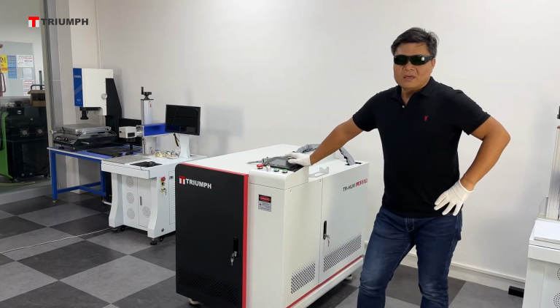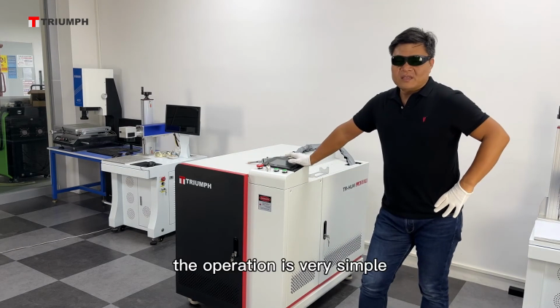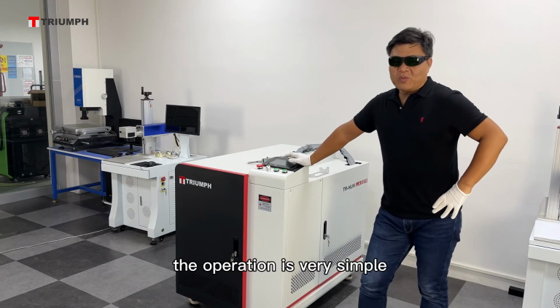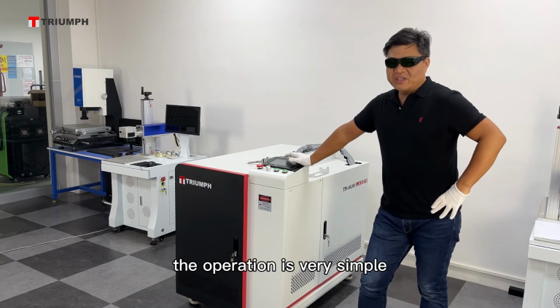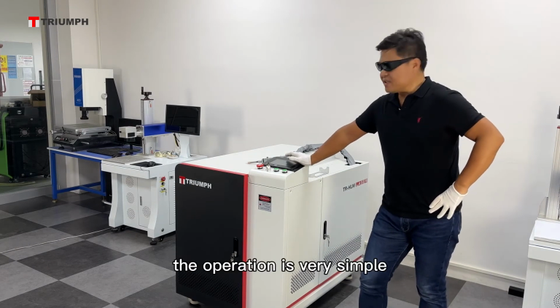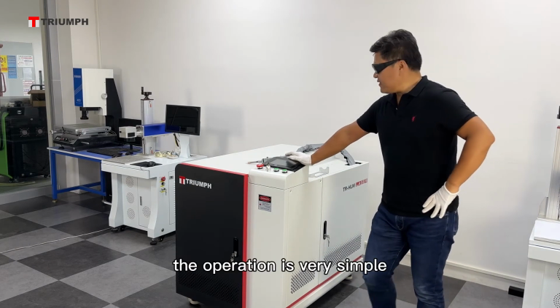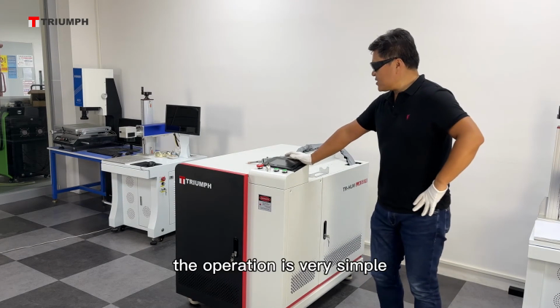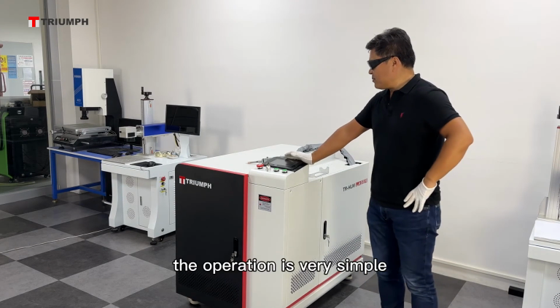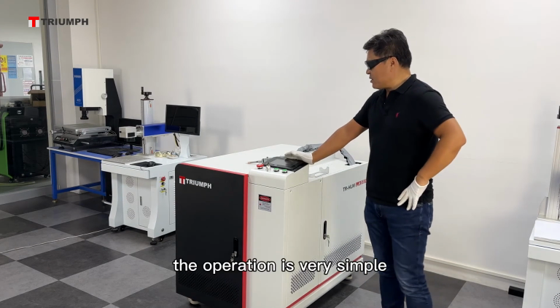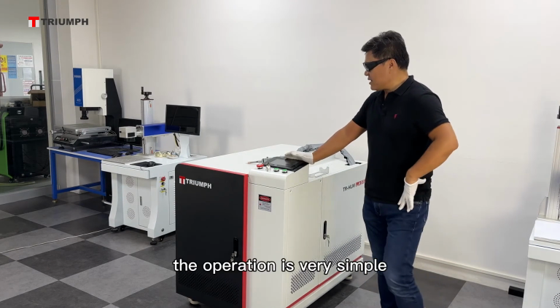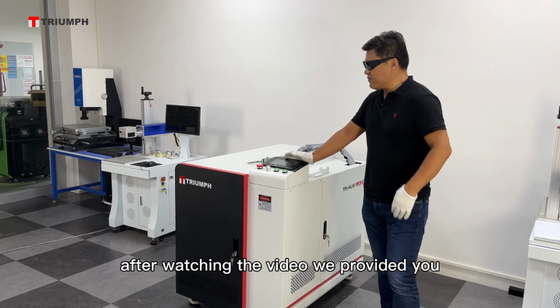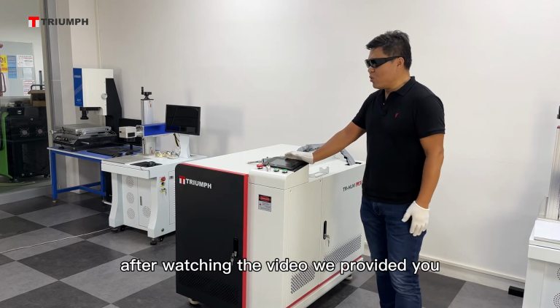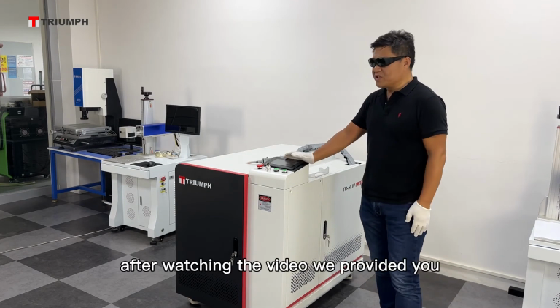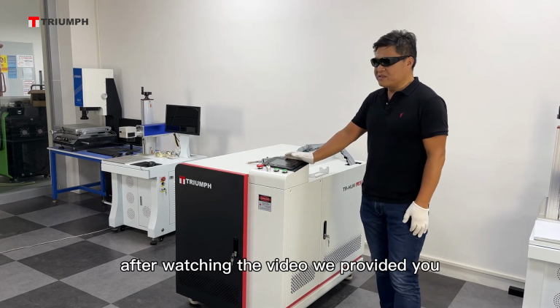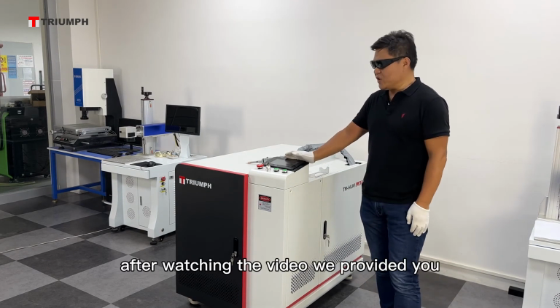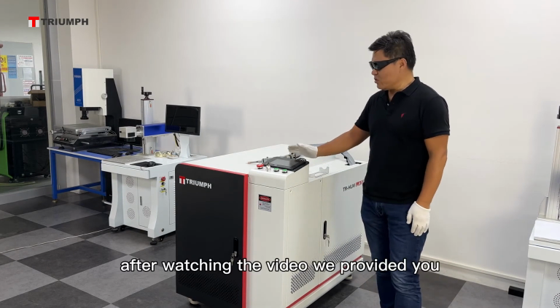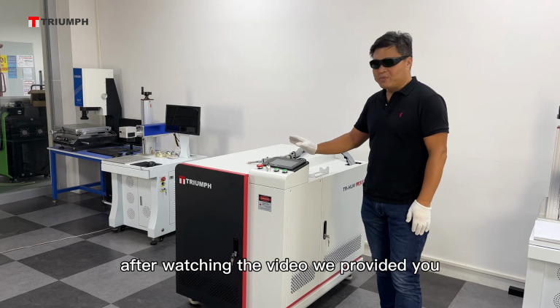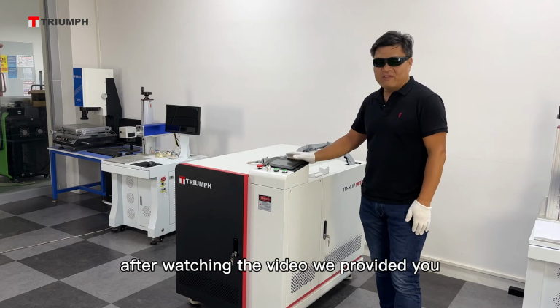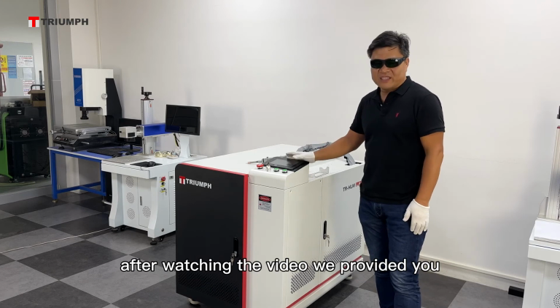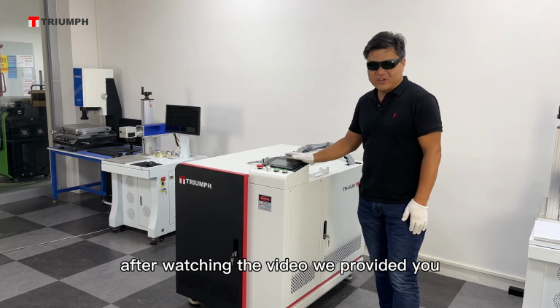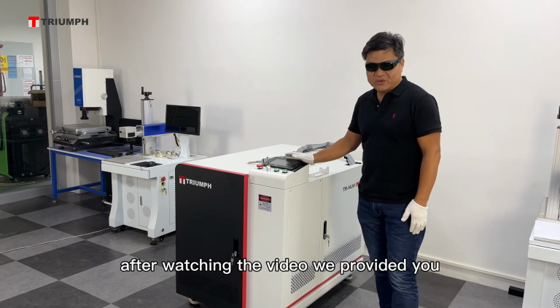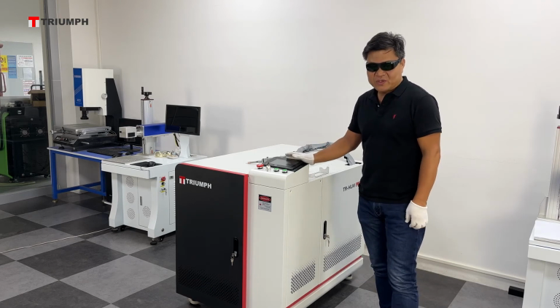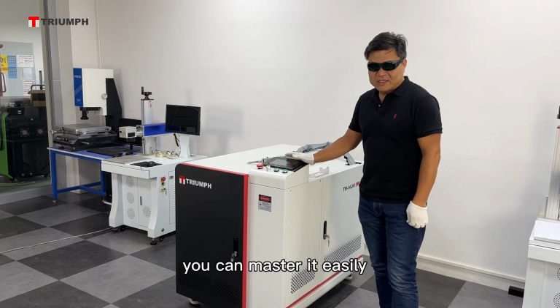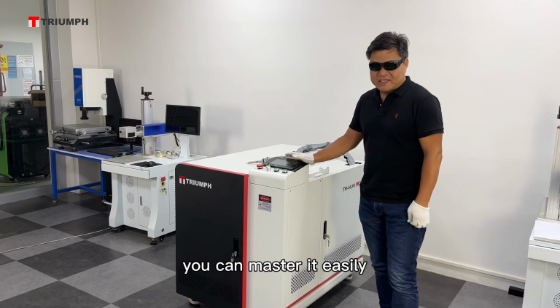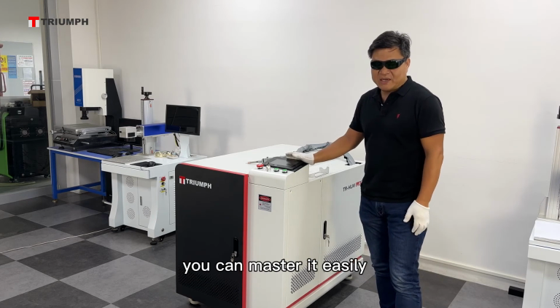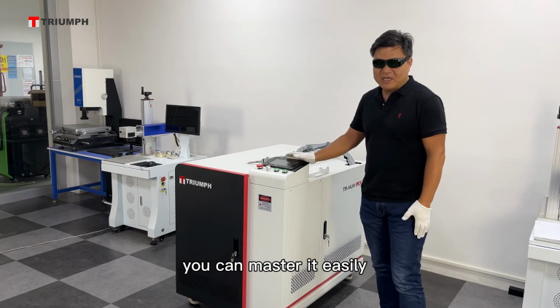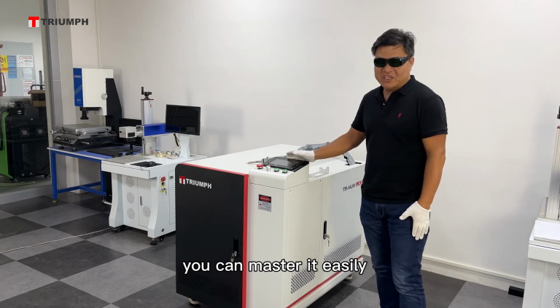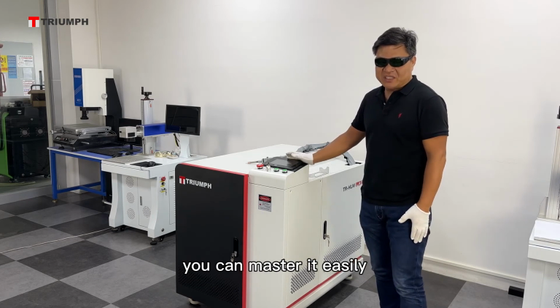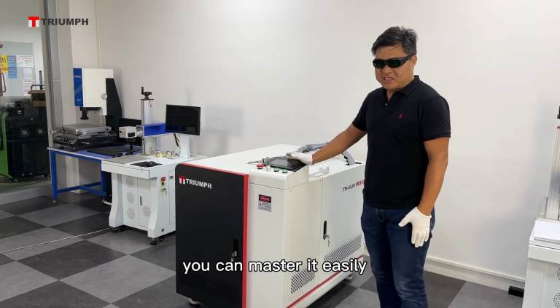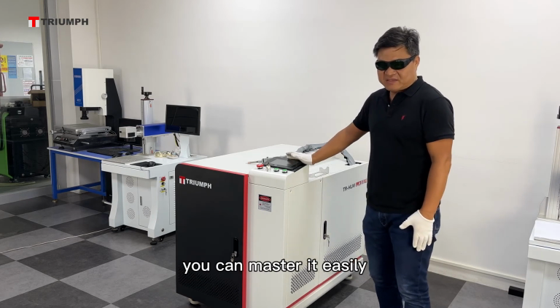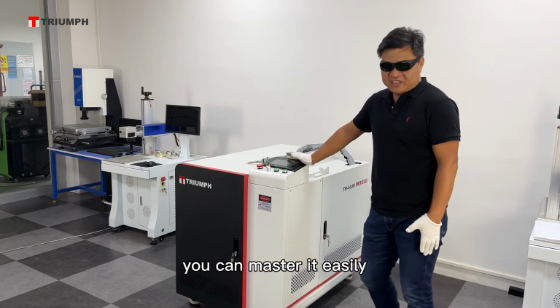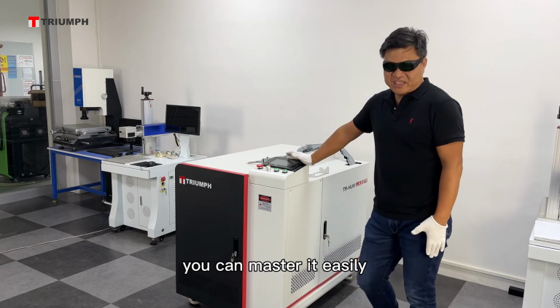The operation is very simple. After watching the video we provided you, you can master it easily.